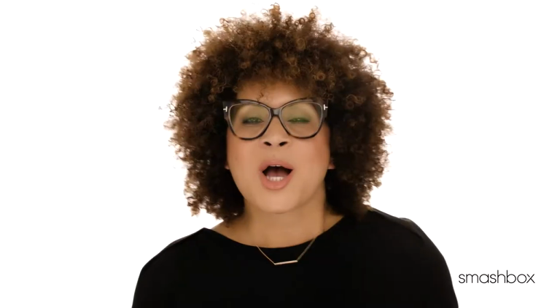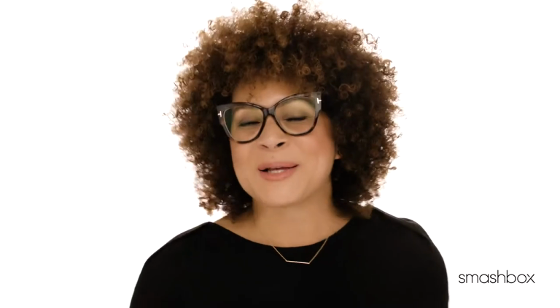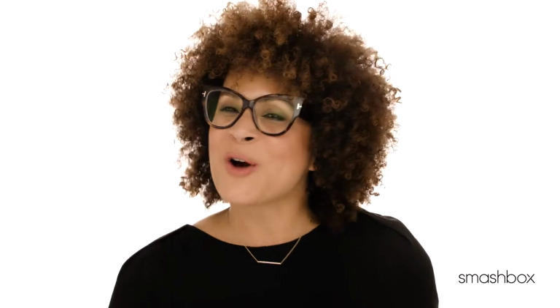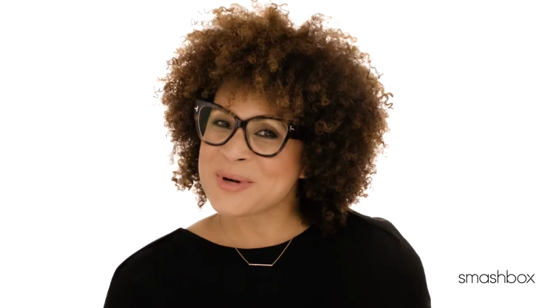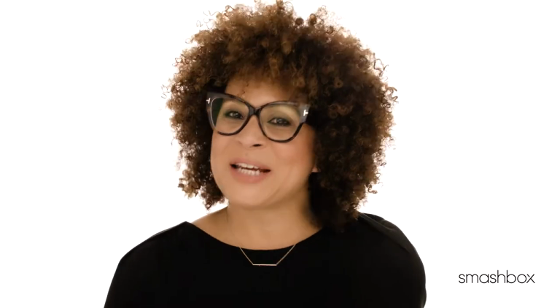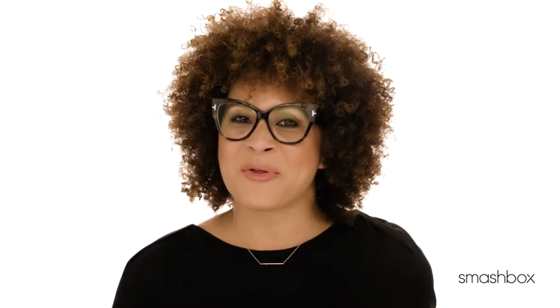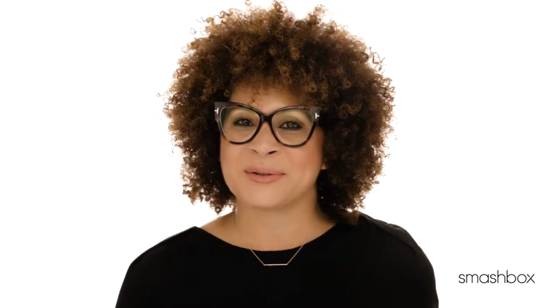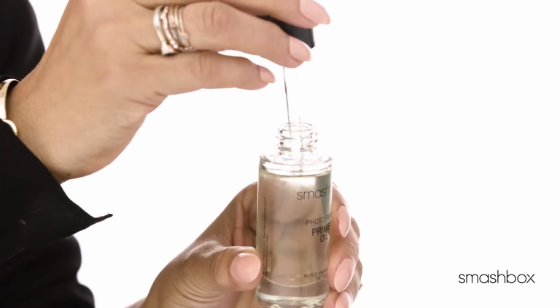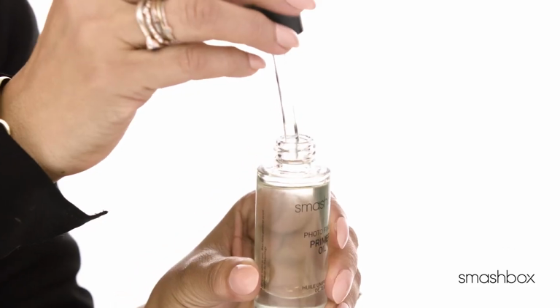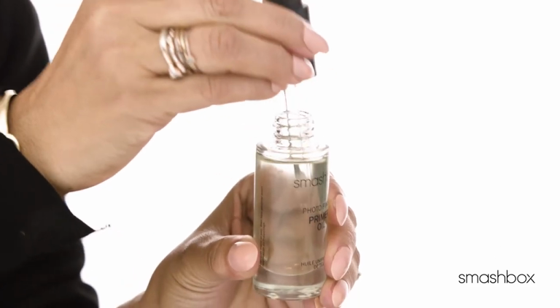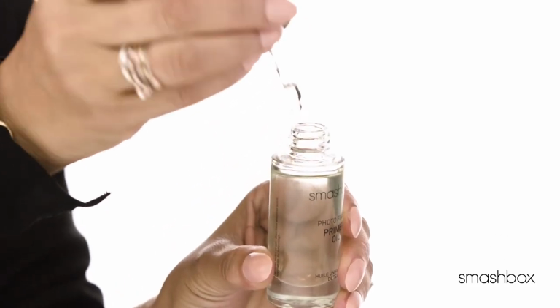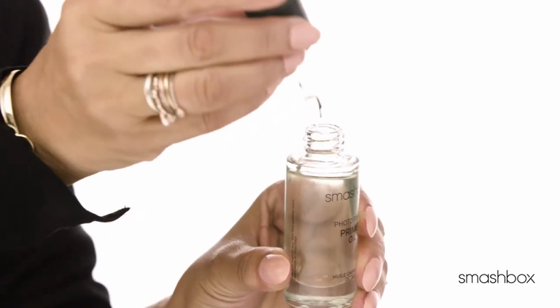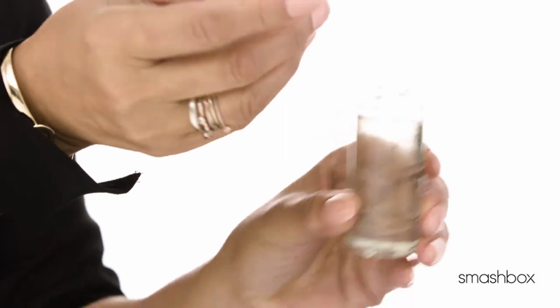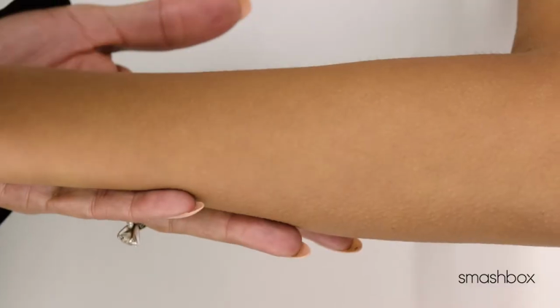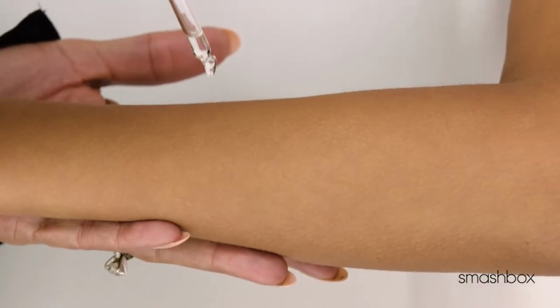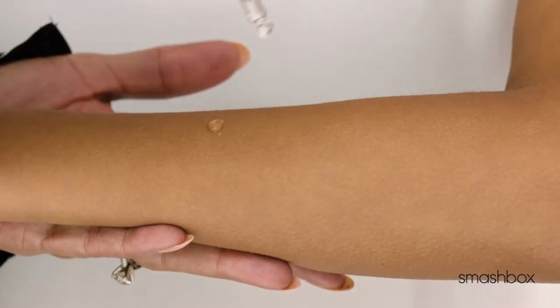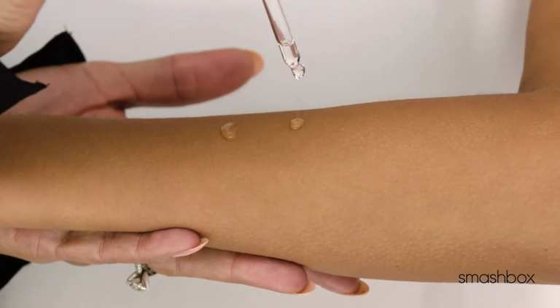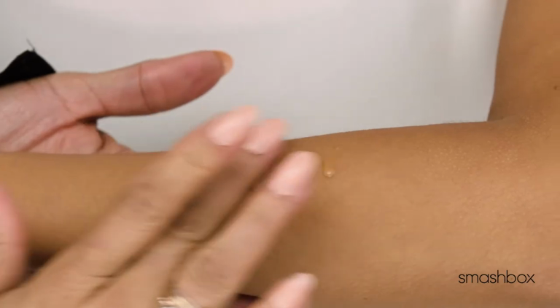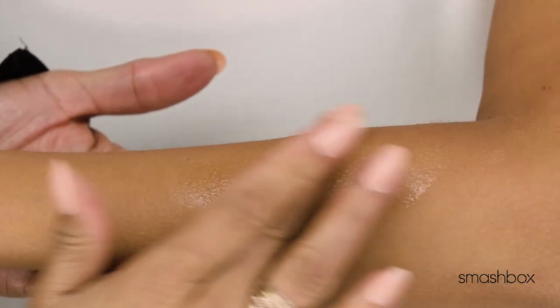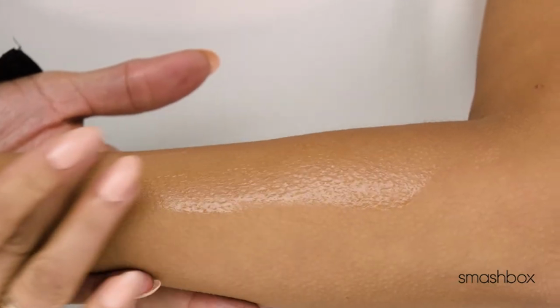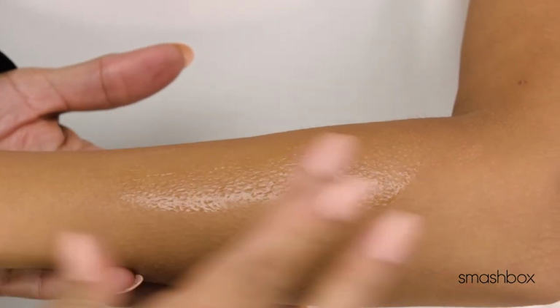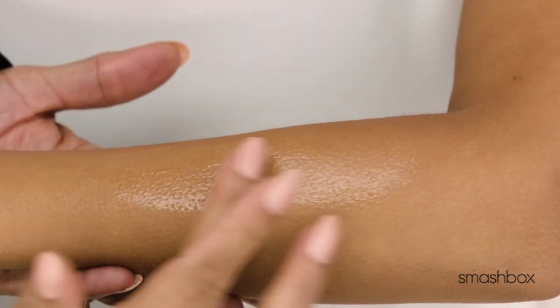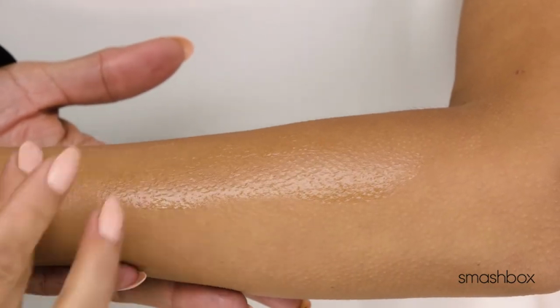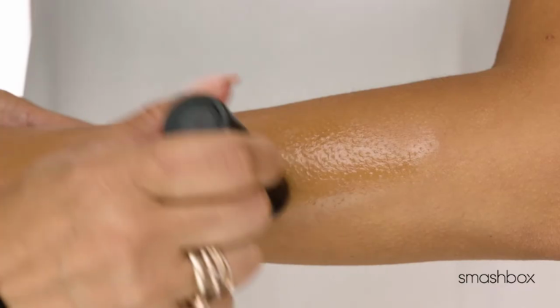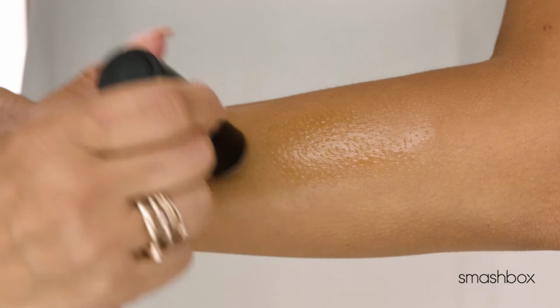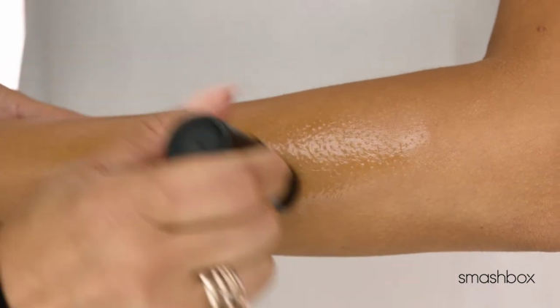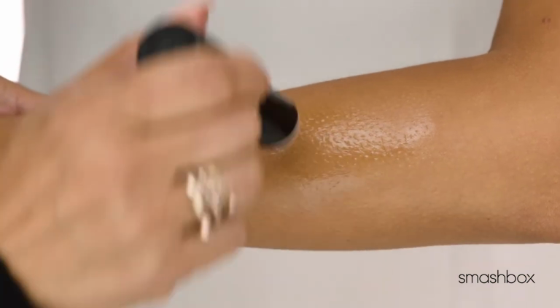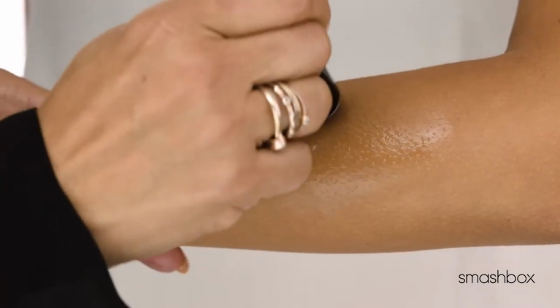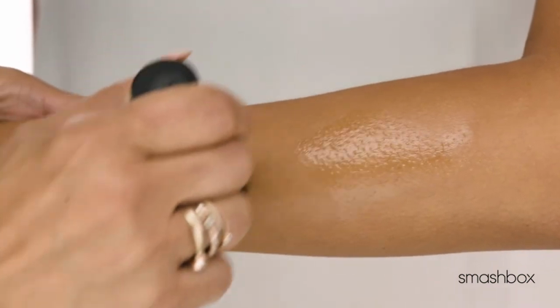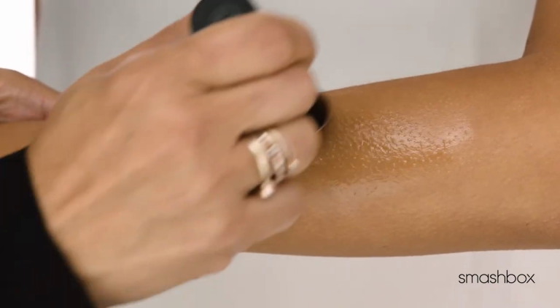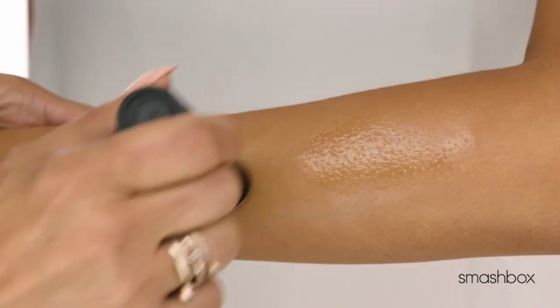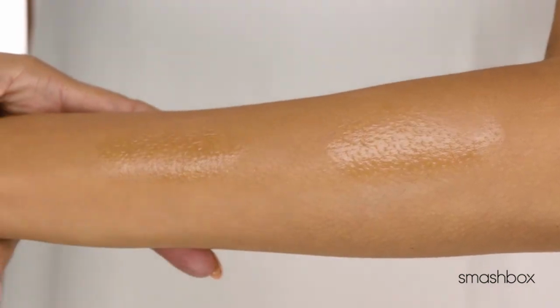Okay, so for all you non-believers out there, check this out. I'm going to apply two drops of prime oil on the back of my arm. Then I'm going to make an X with the primer stick over it, so you can see just how much it mattifies.